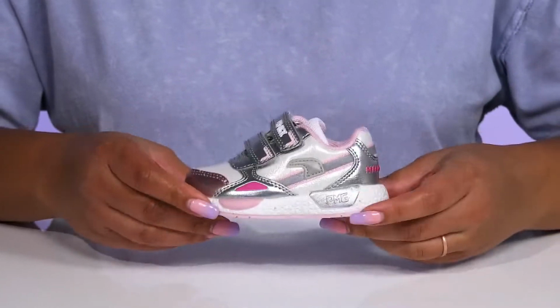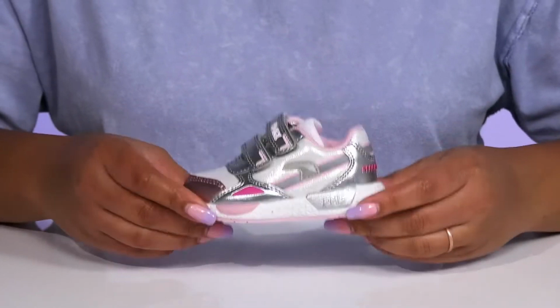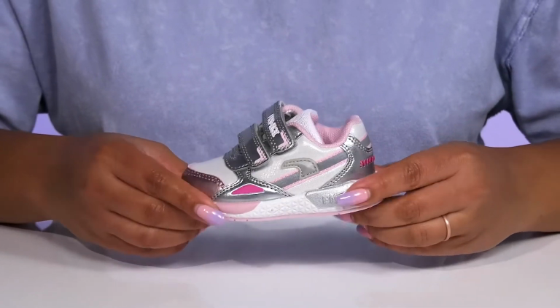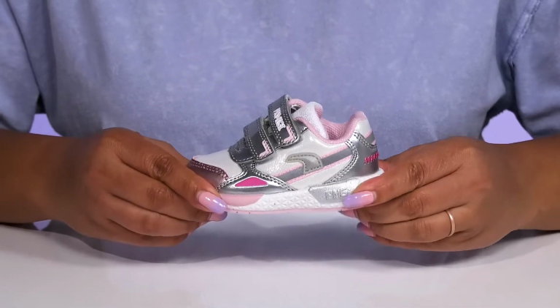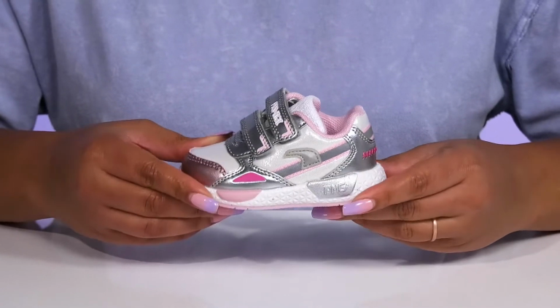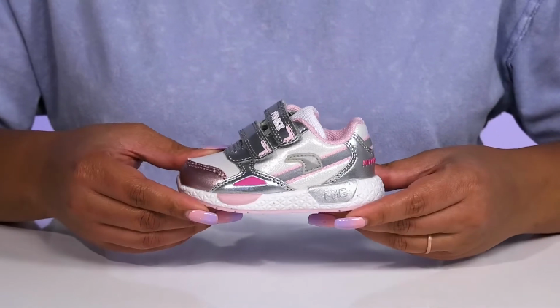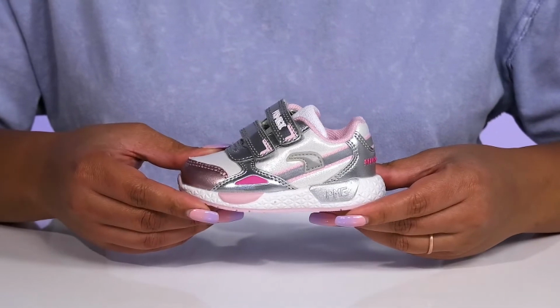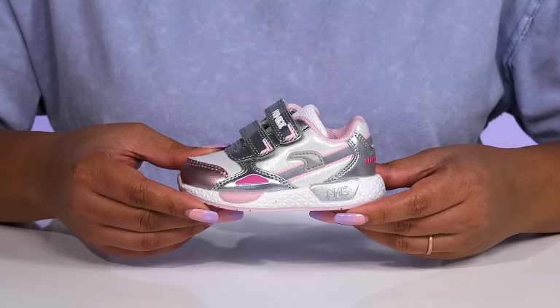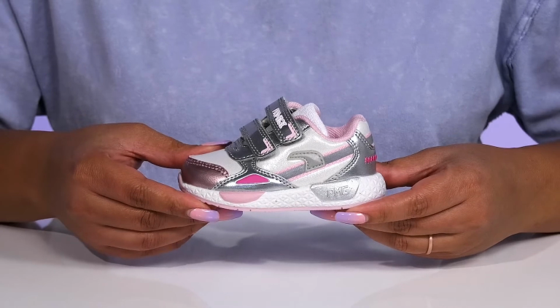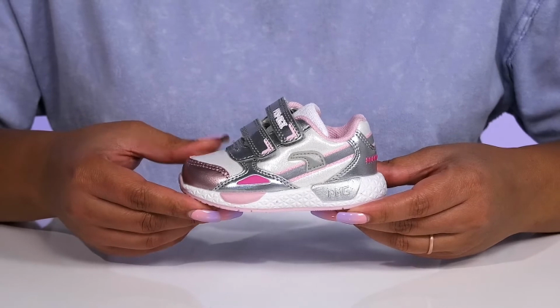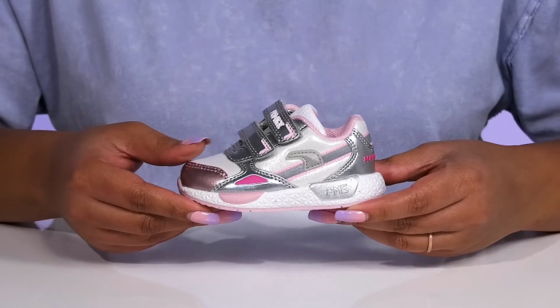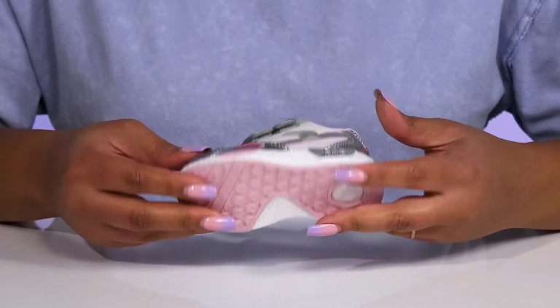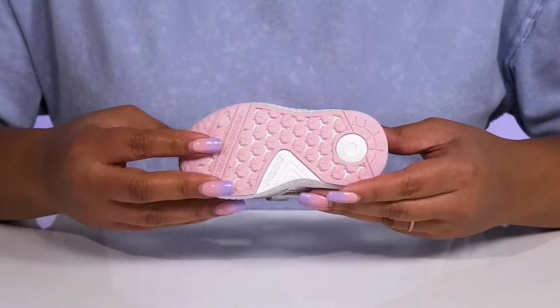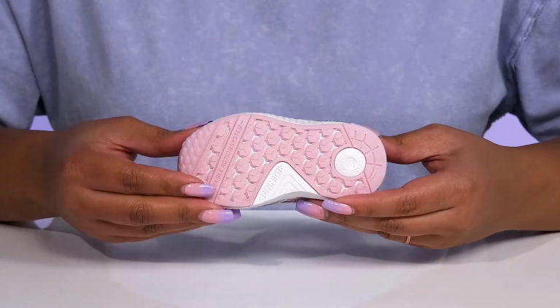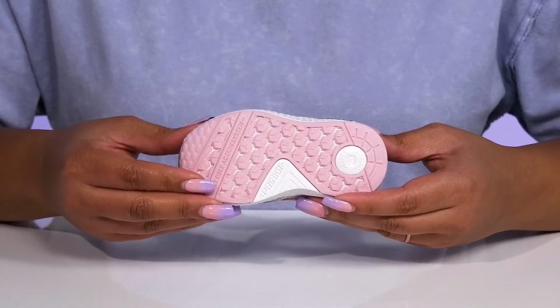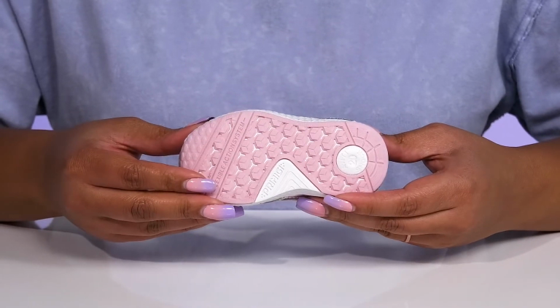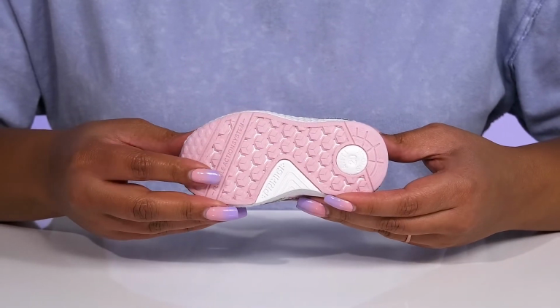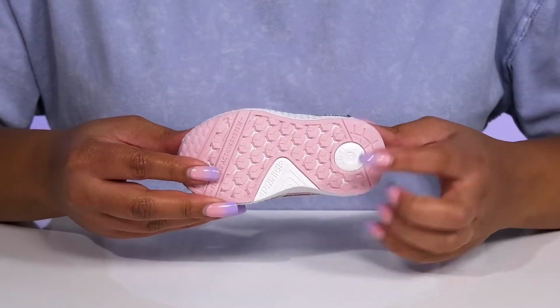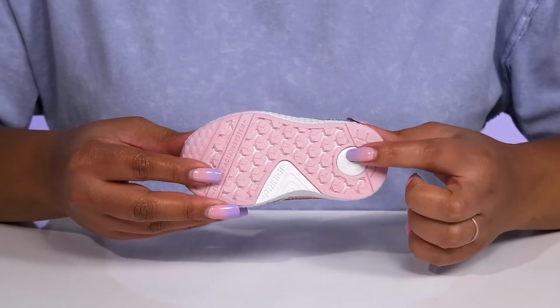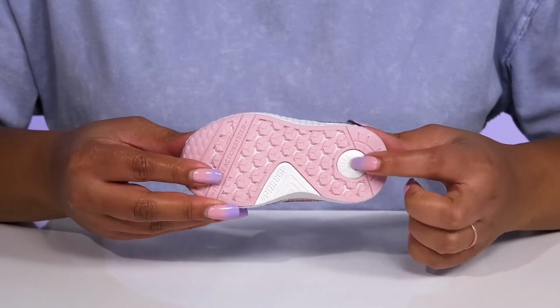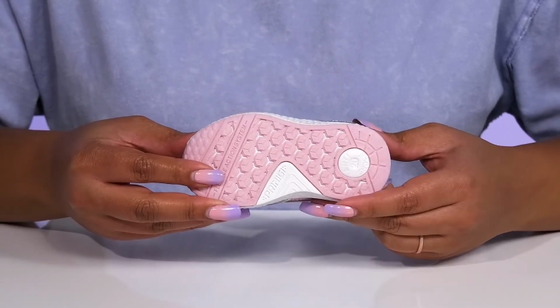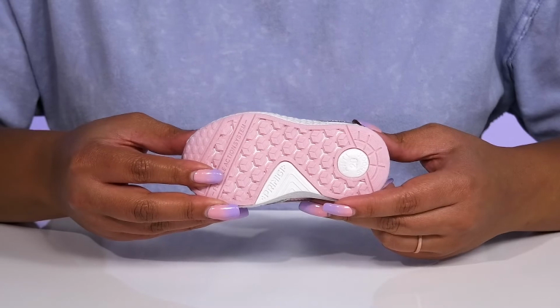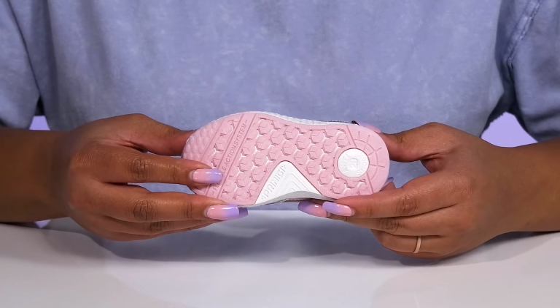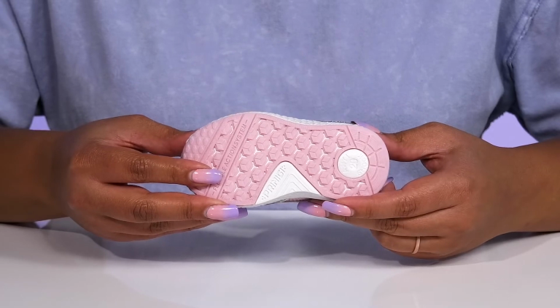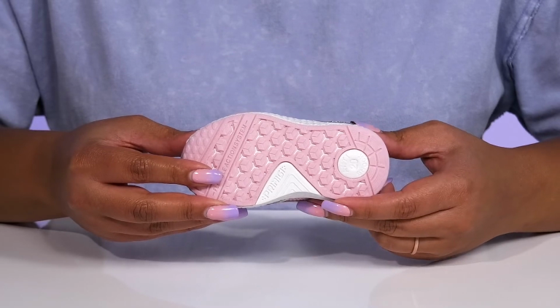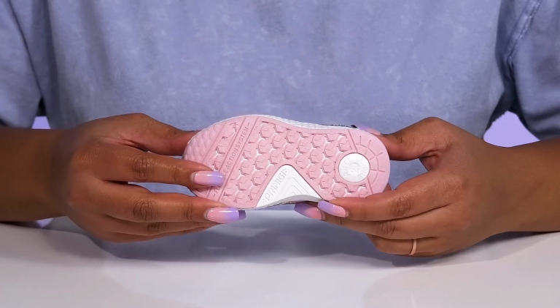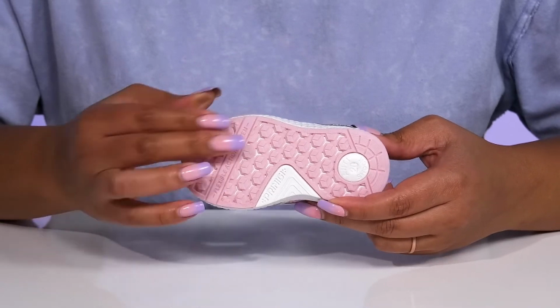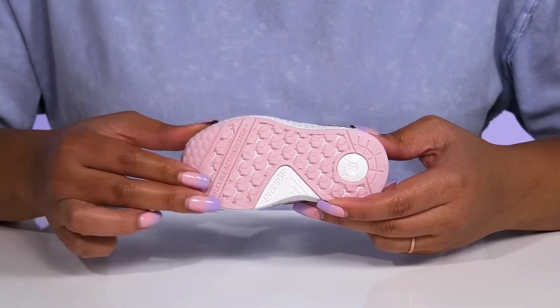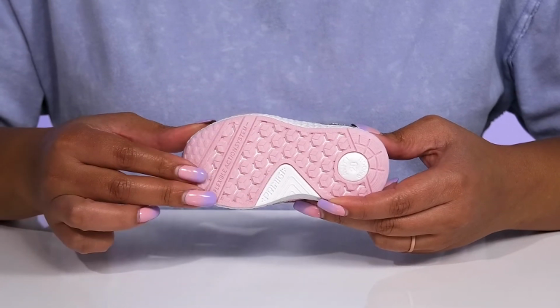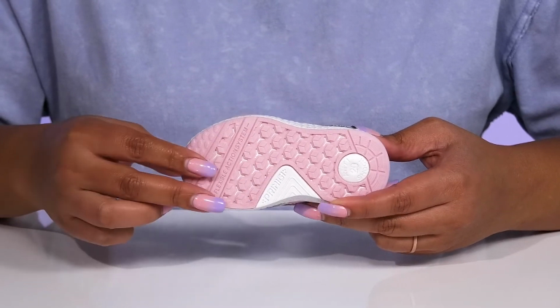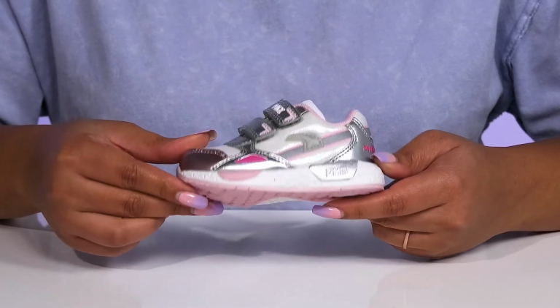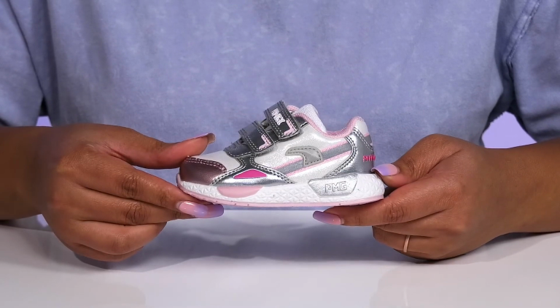They're very lightweight with a sturdy and durable build that's made to last, and it's all on top of a durable synthetic outsole that has anti-shock quality so they can get the most out of their wear, and it is grippy to keep them stable.